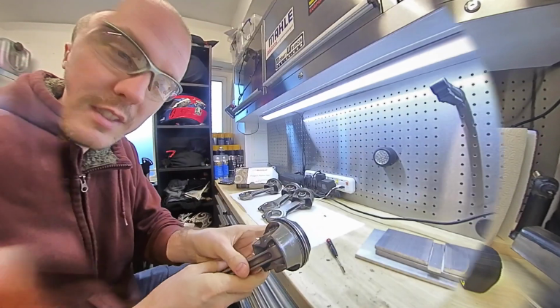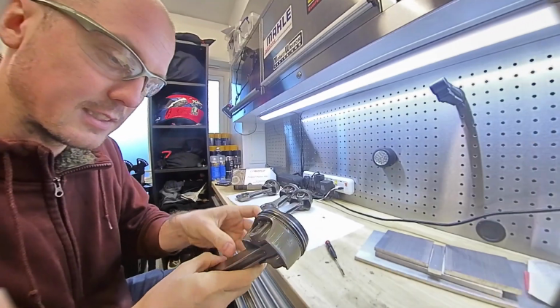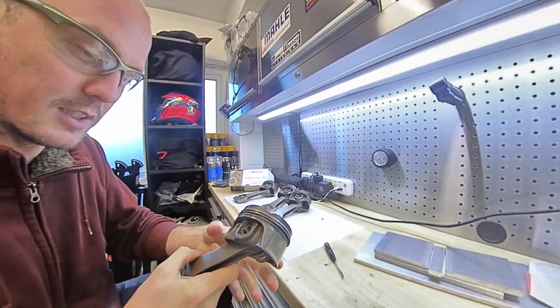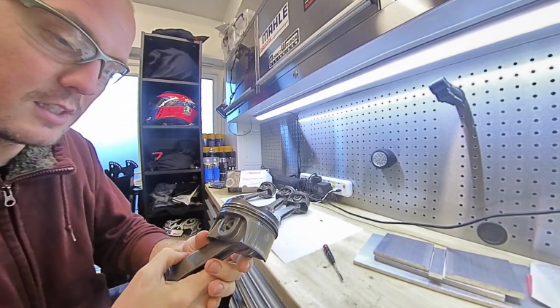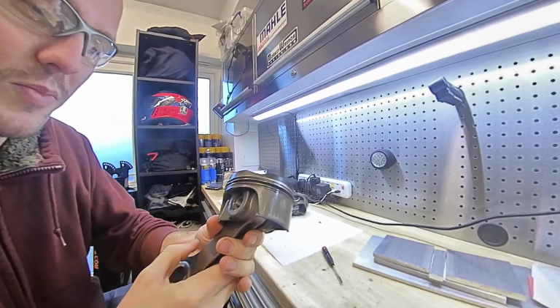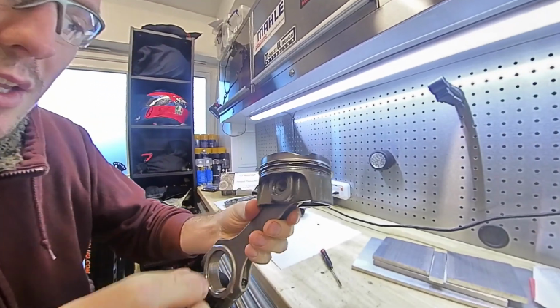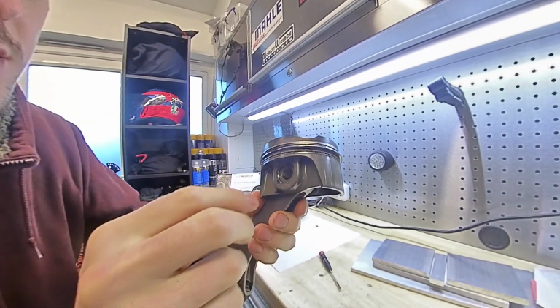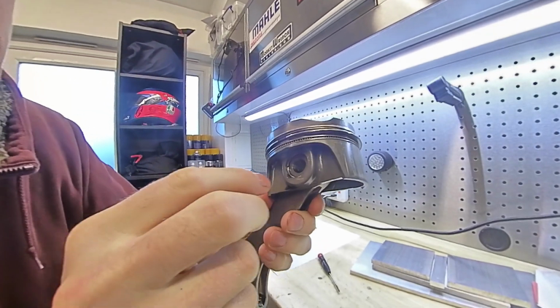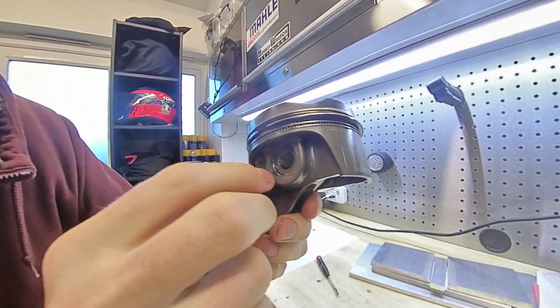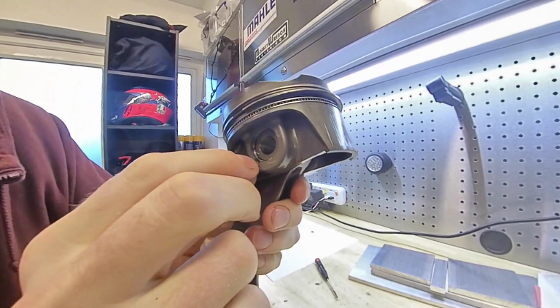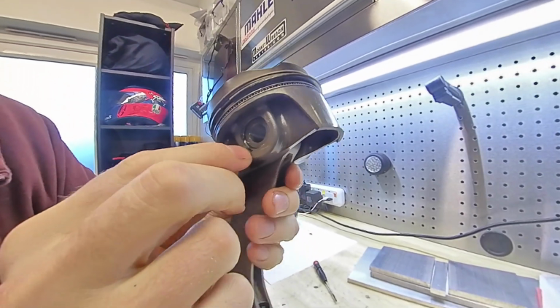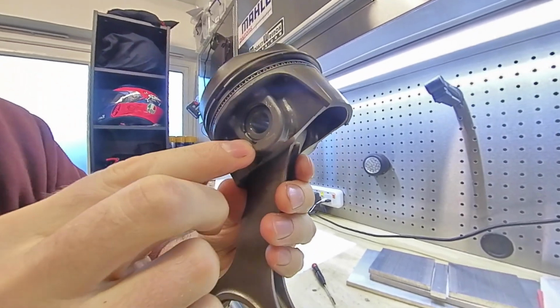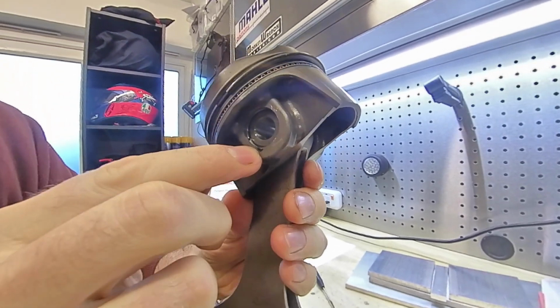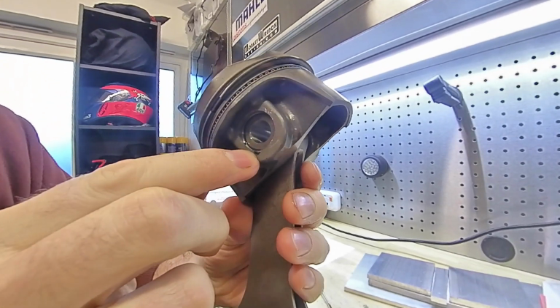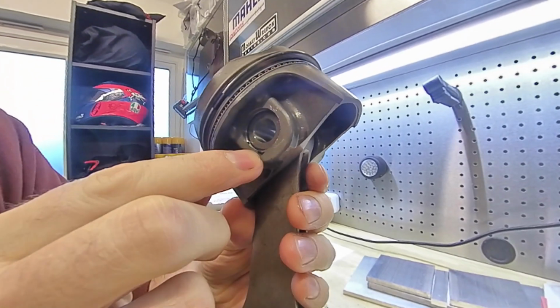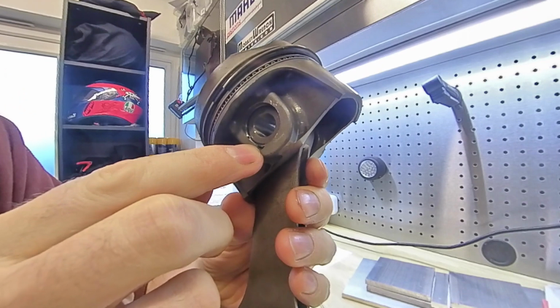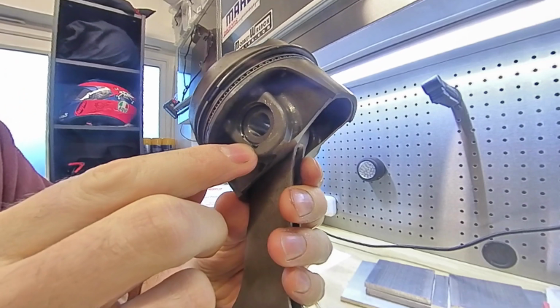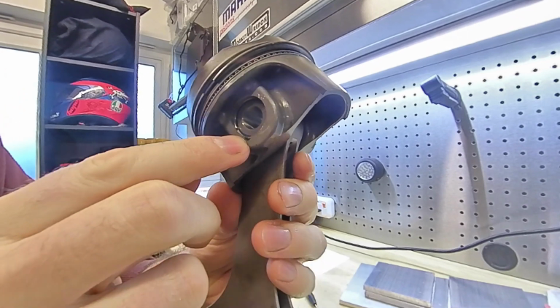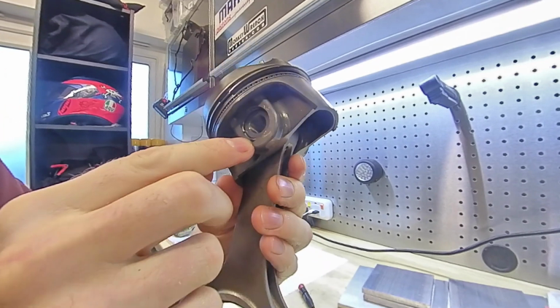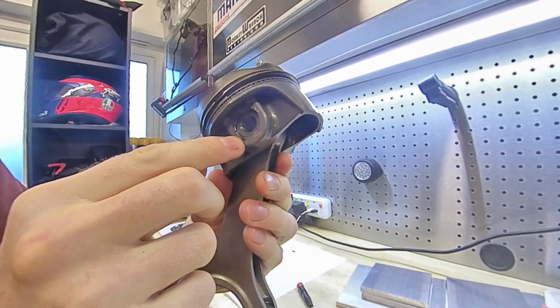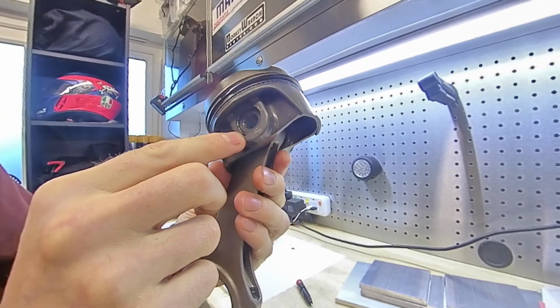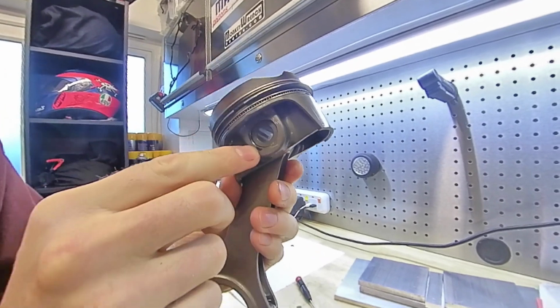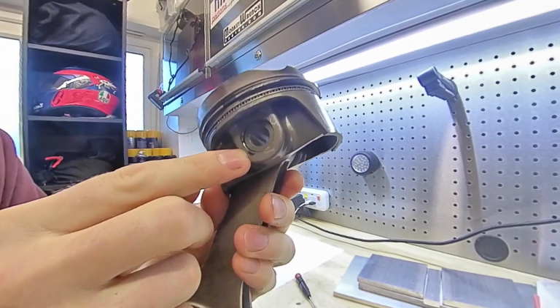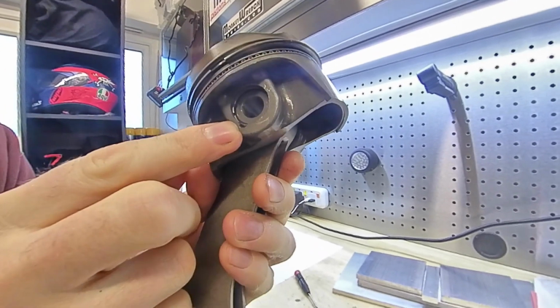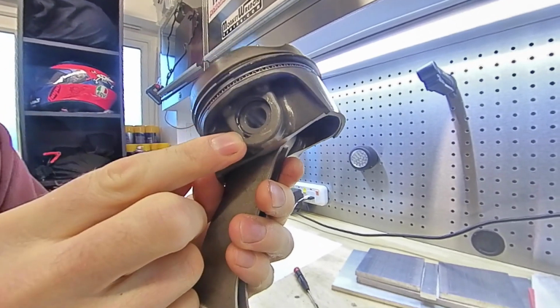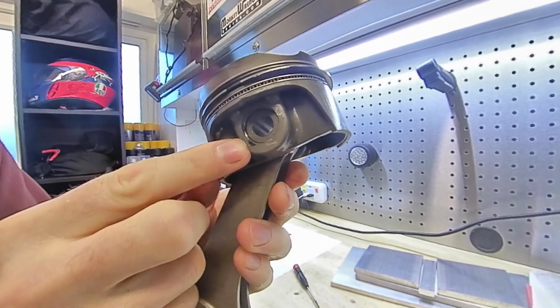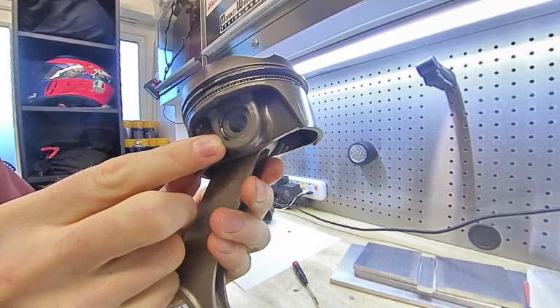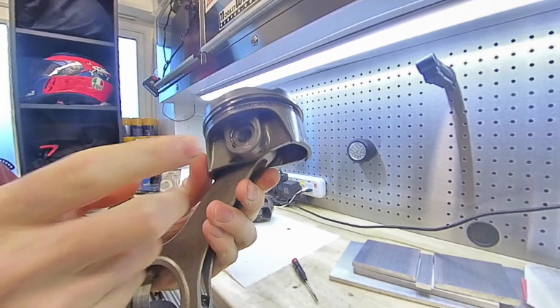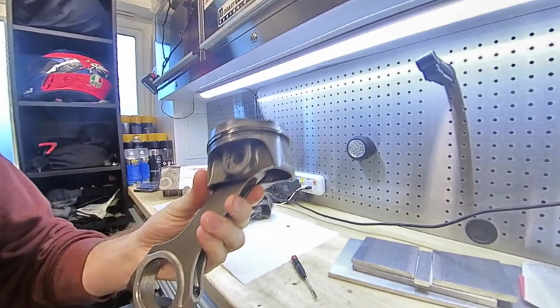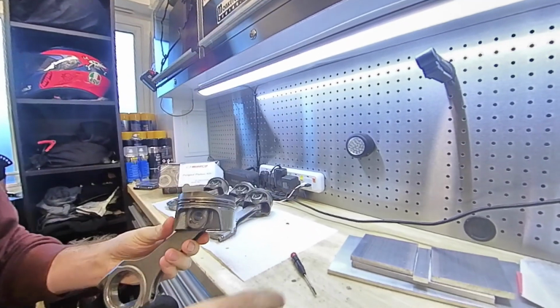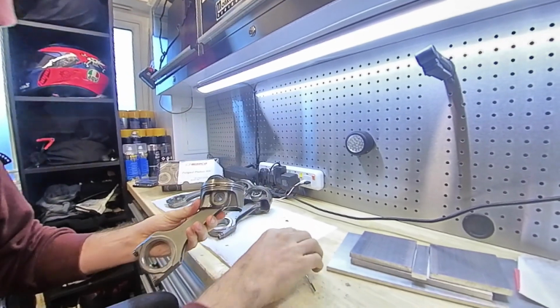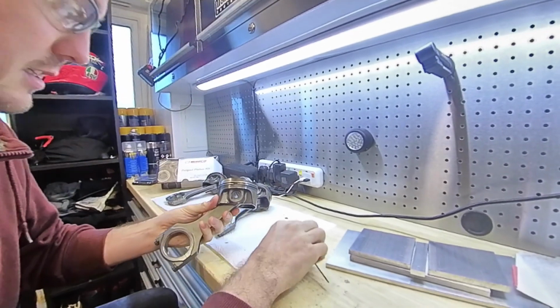Safety glasses on this time. The task here is to remove these retaining clips on the wrist pins, which when they spring out can hit you in the eyes - hence the safety glasses.